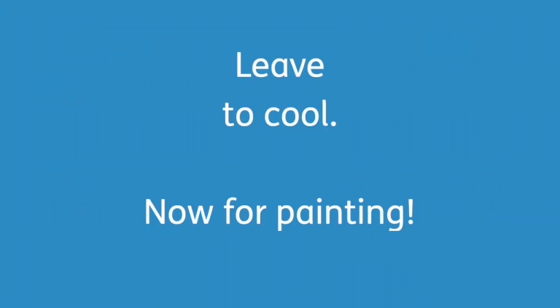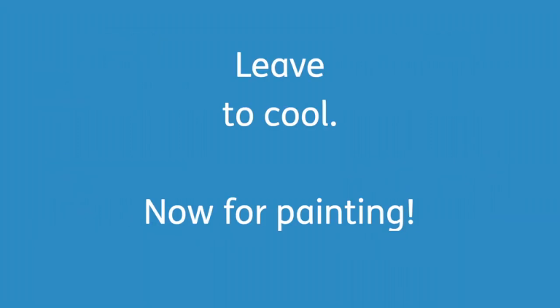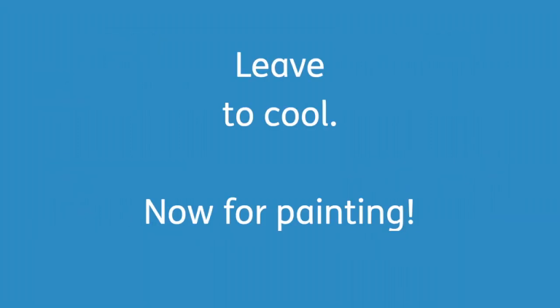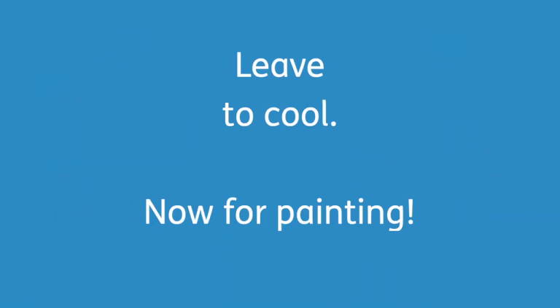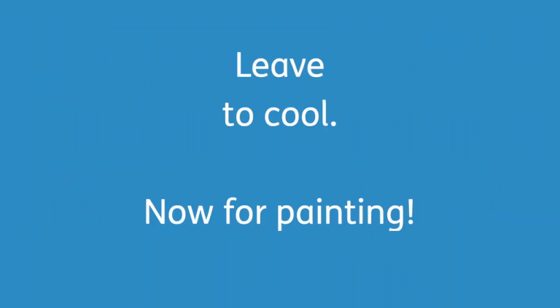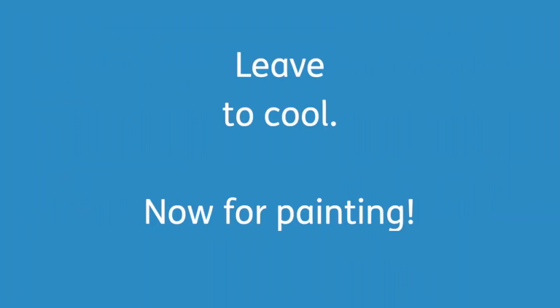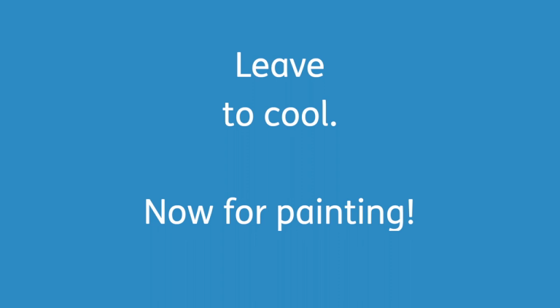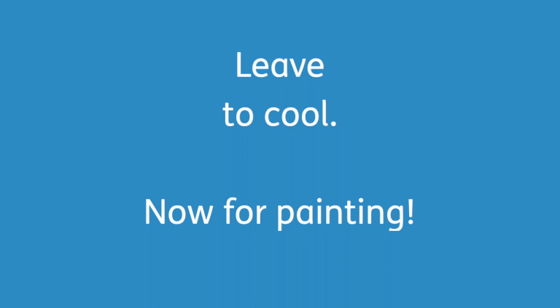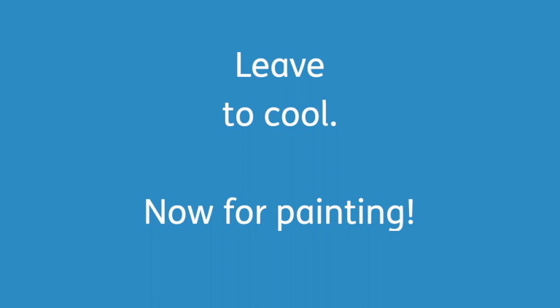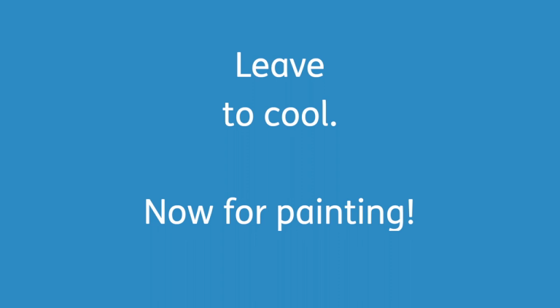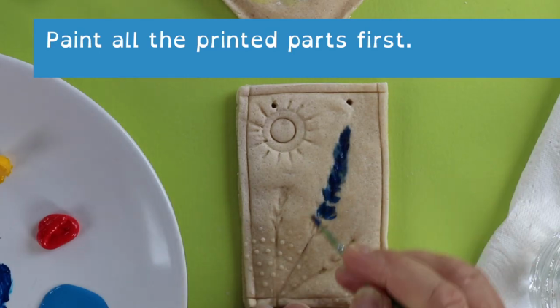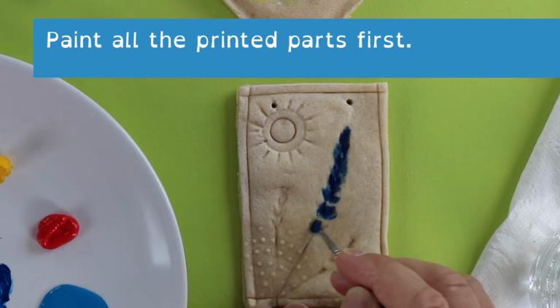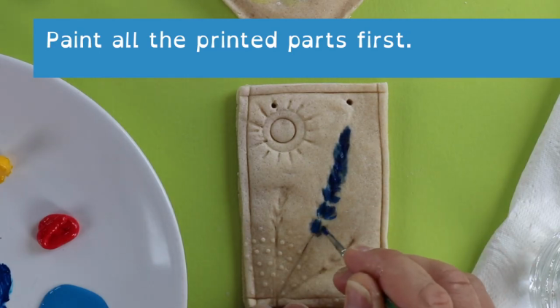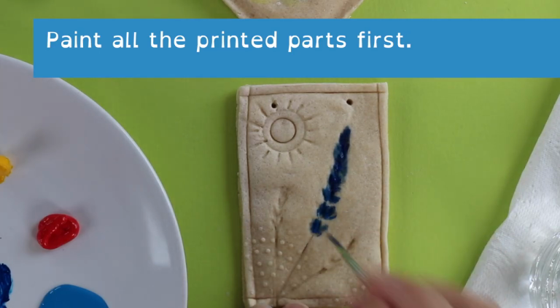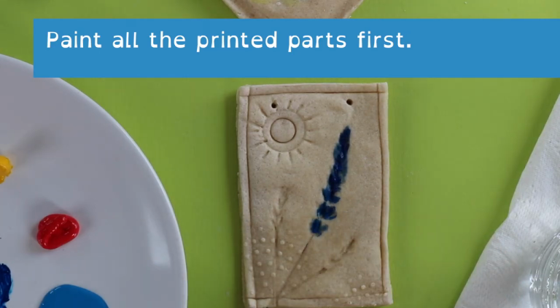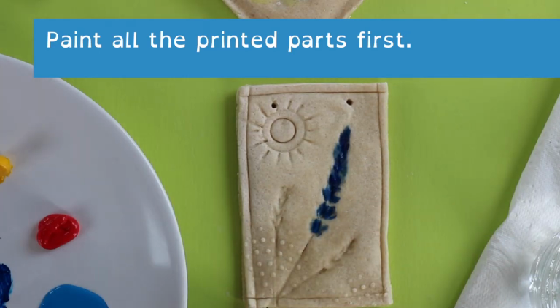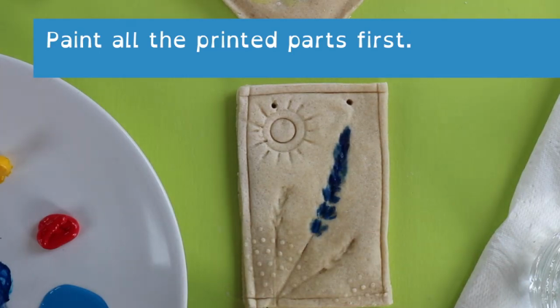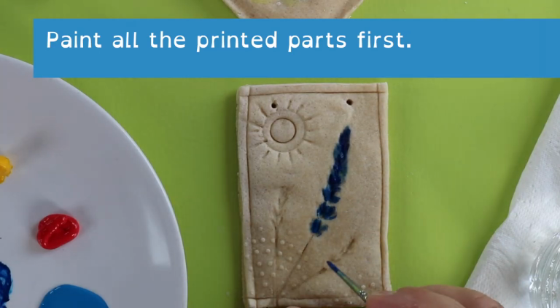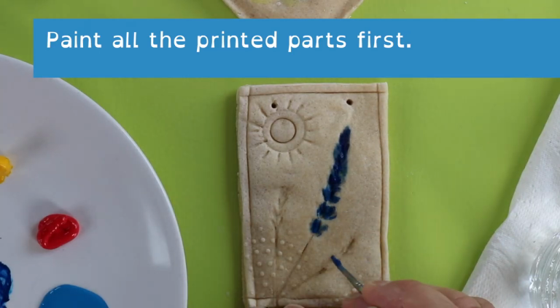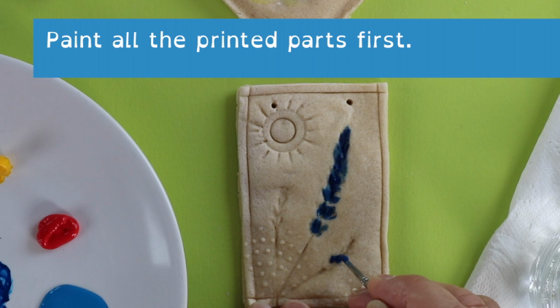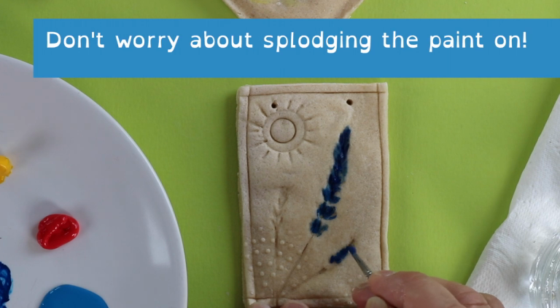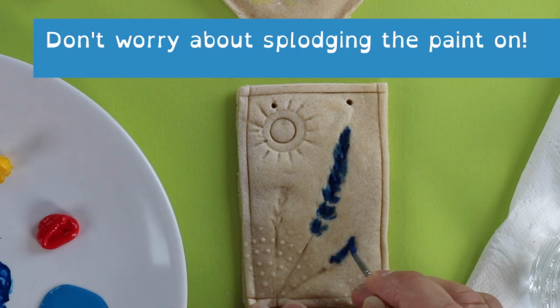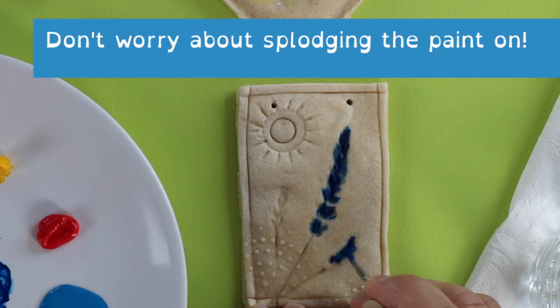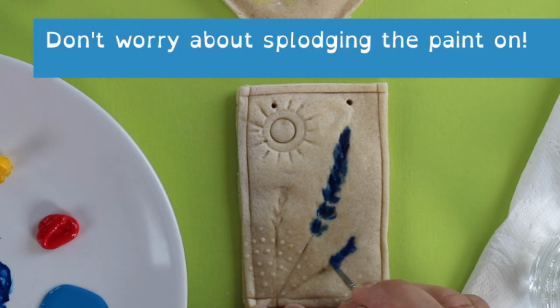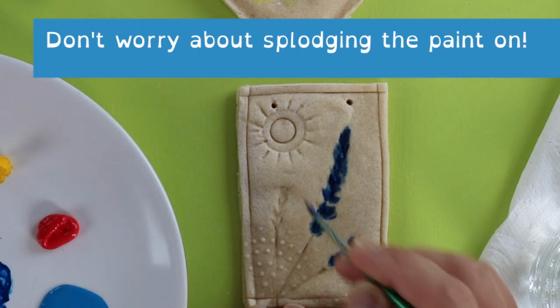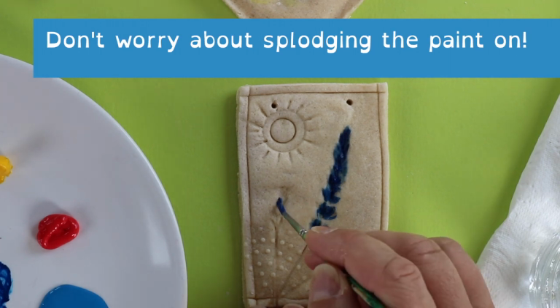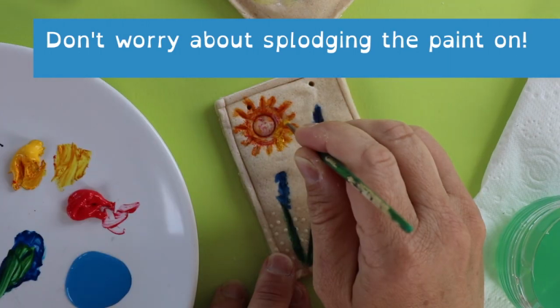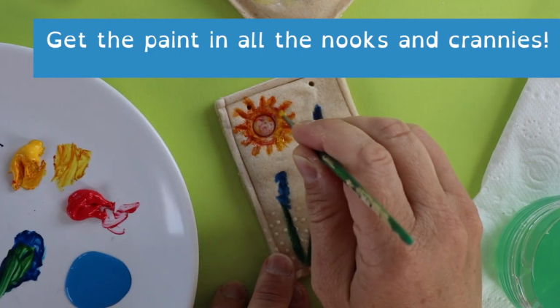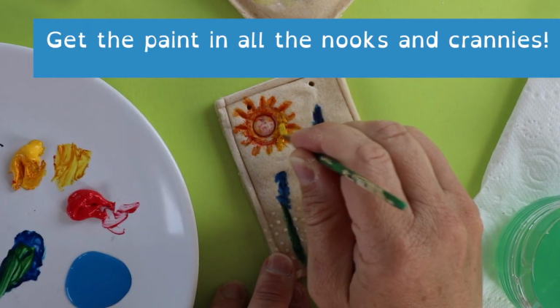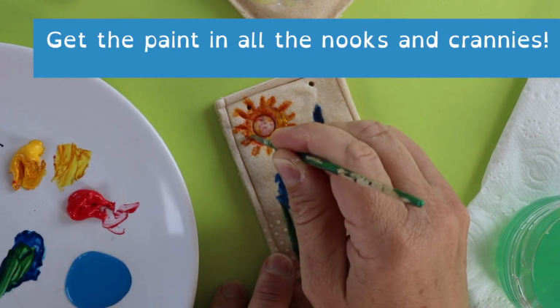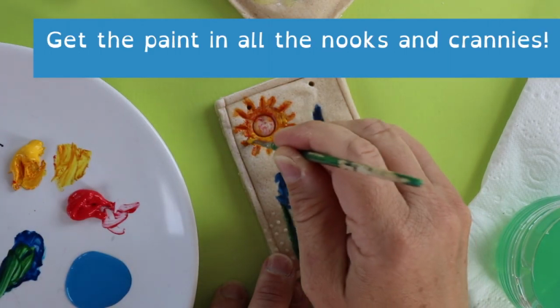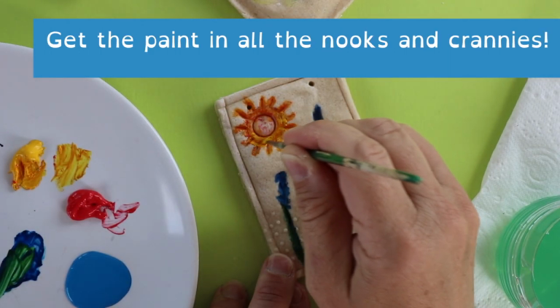Leave them to cool and now for the fun bit — the painting. Paint all the printed parts first, and don't worry about splodging the paint on; you need to get it into all those nooks and crannies.